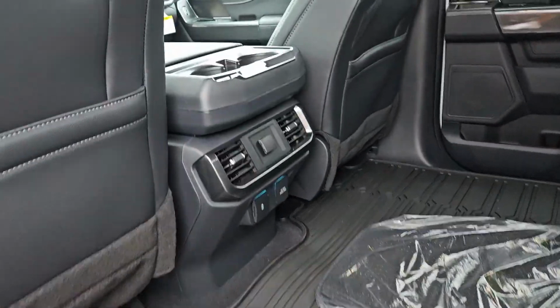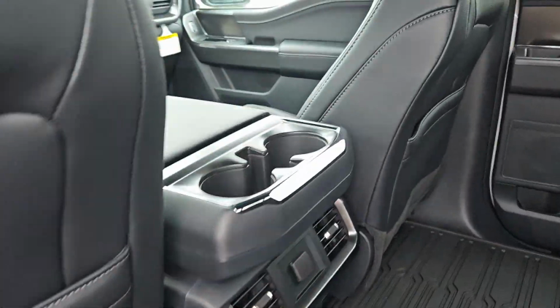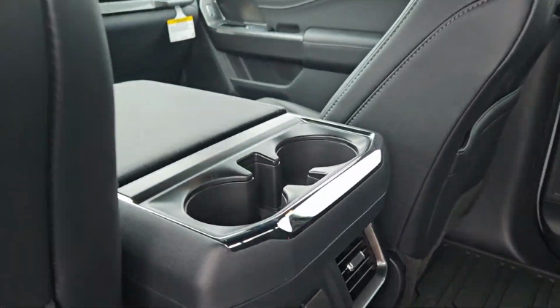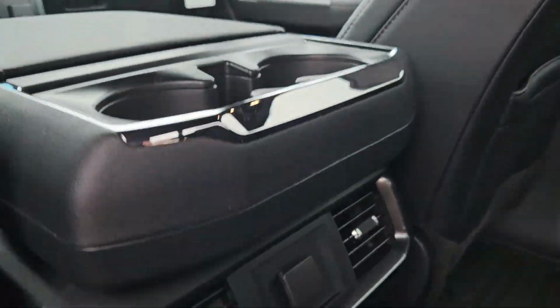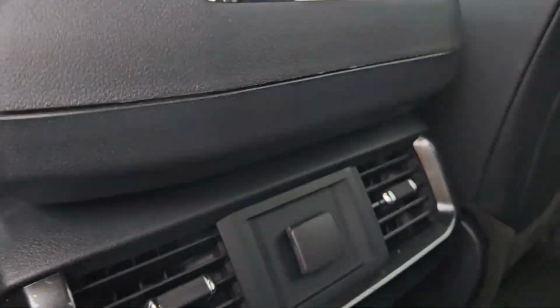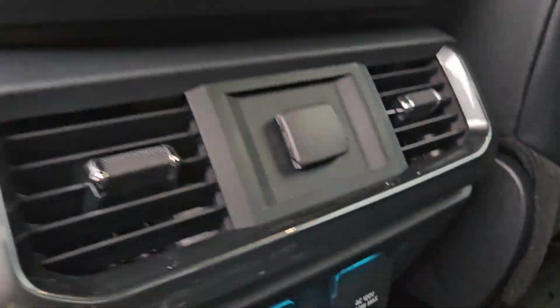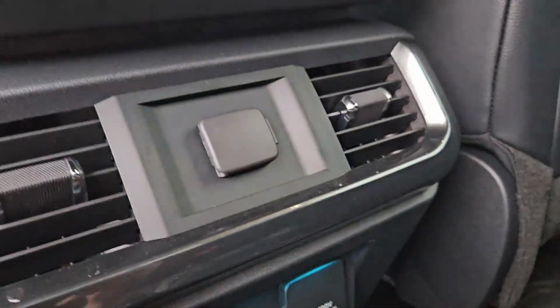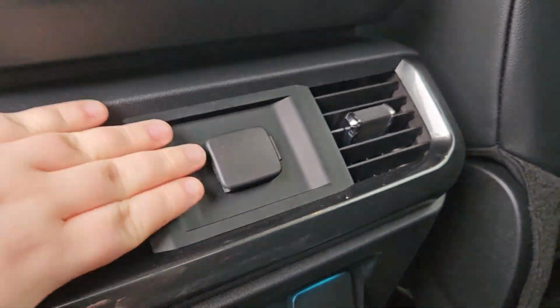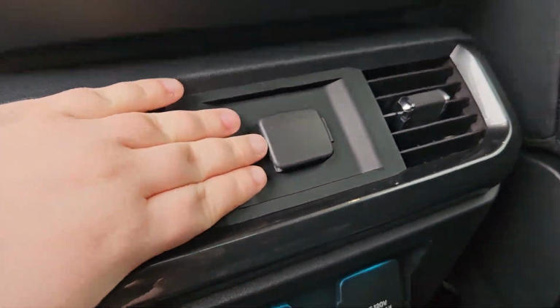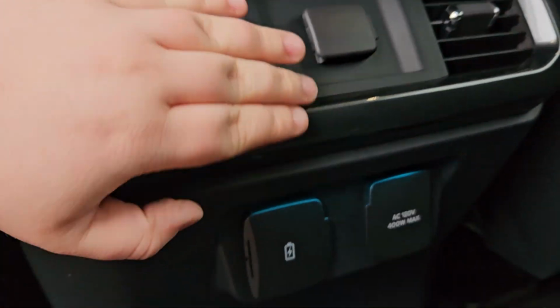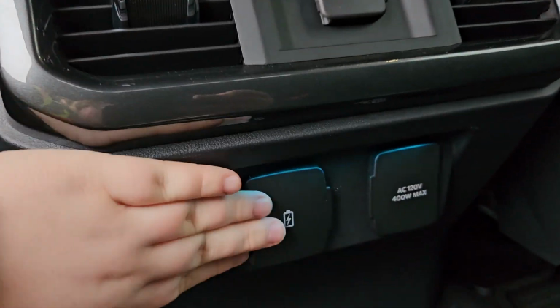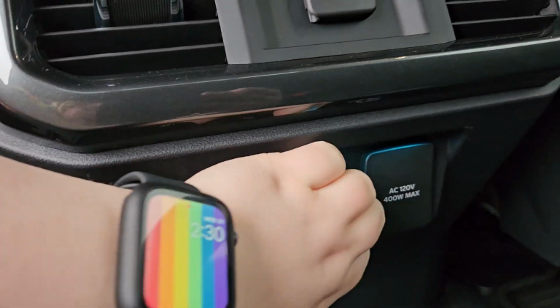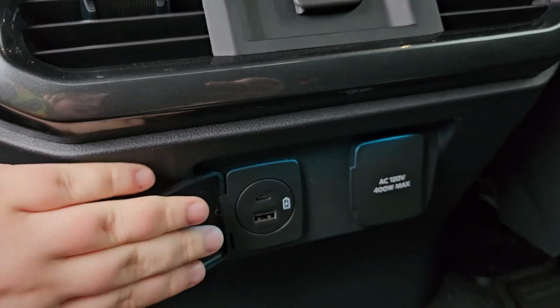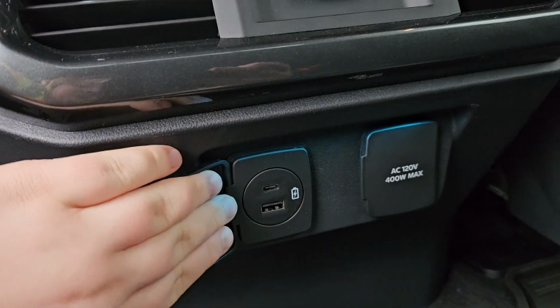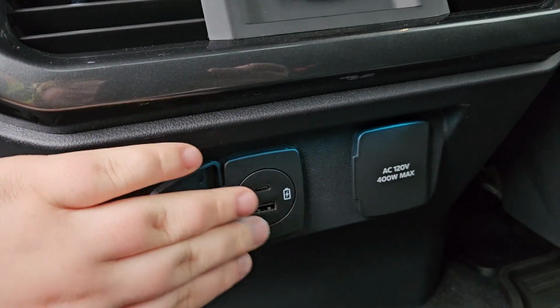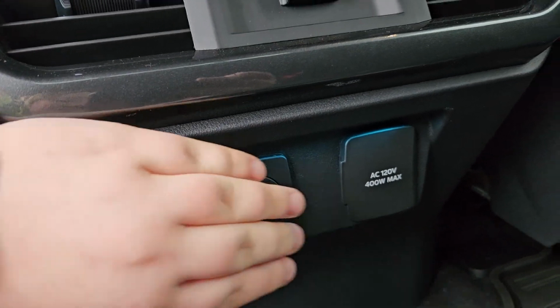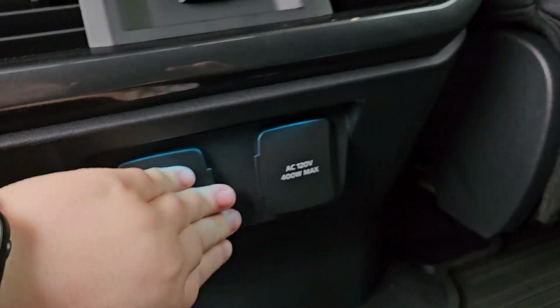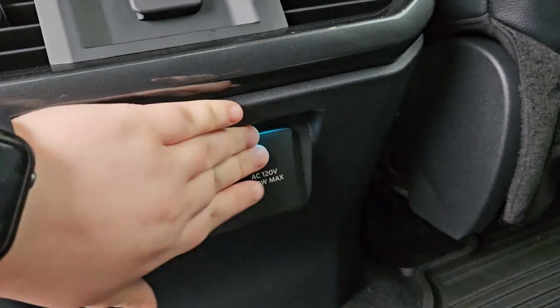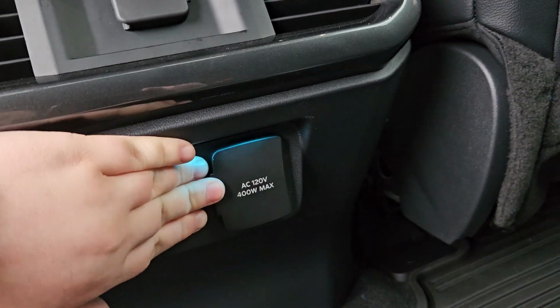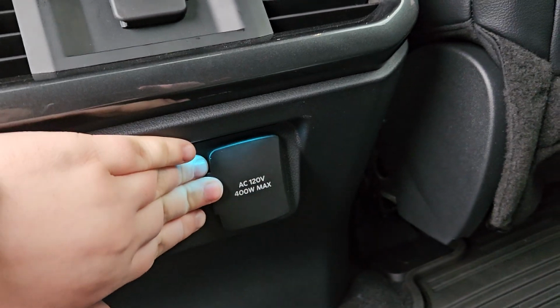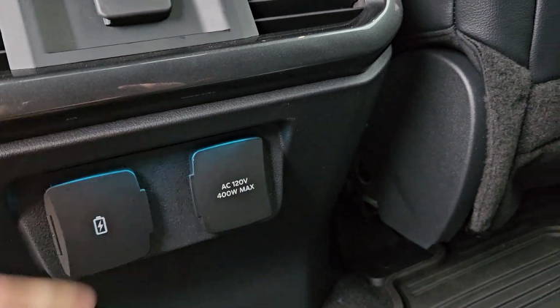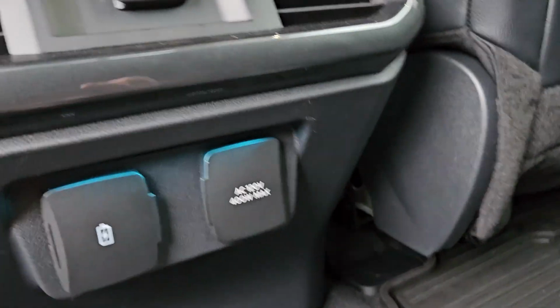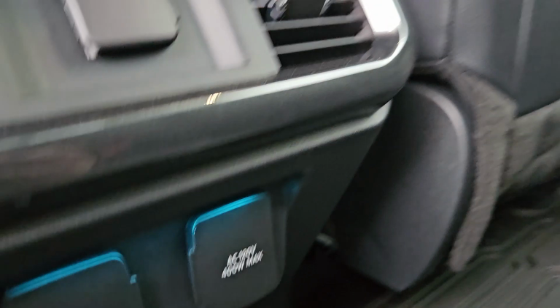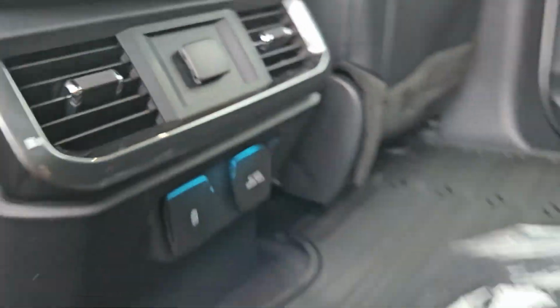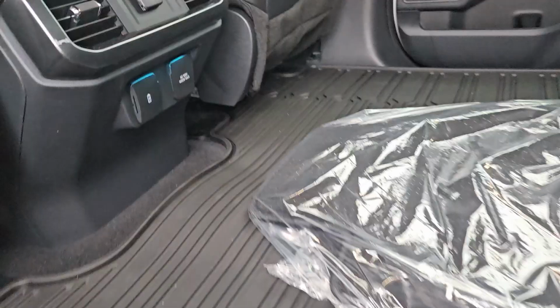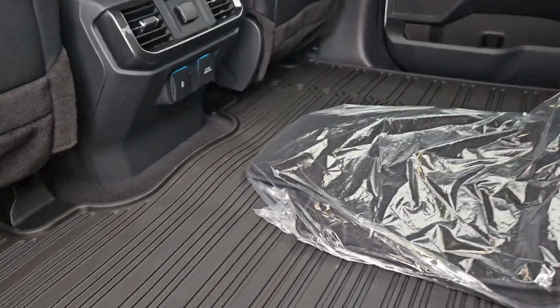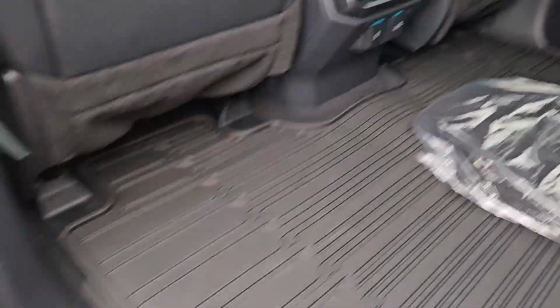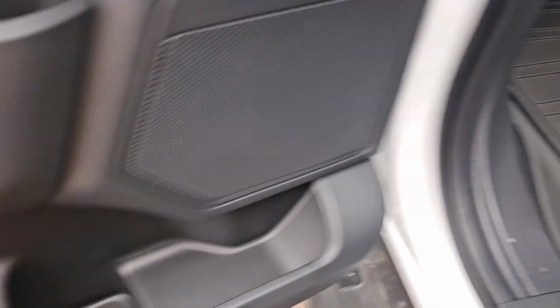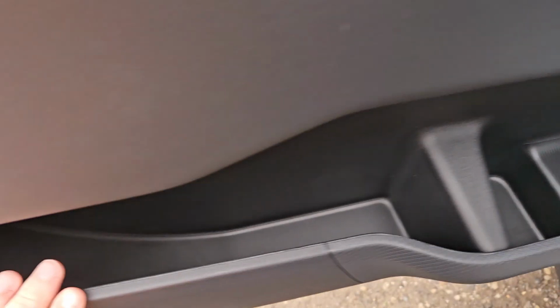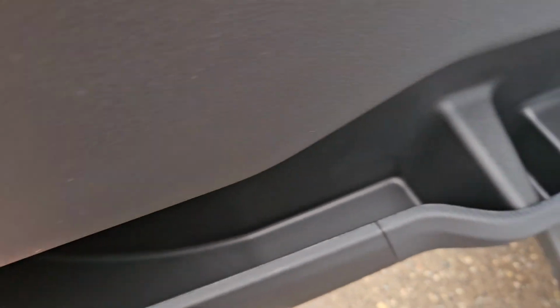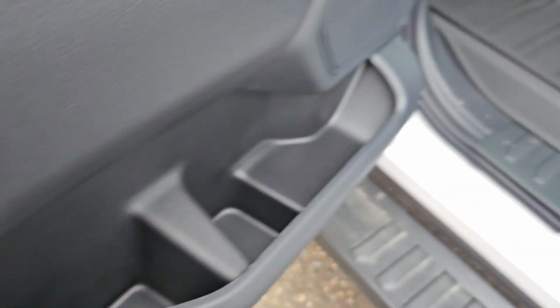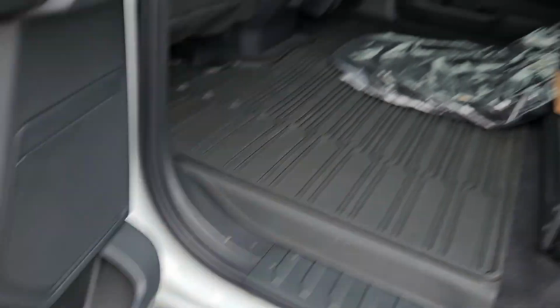We have two cupholders back here, a 12-volt outlet, as well as a USB-C and a USB. We have a 120-volt outlet right there, and we have plenty of door space for whatever you need.